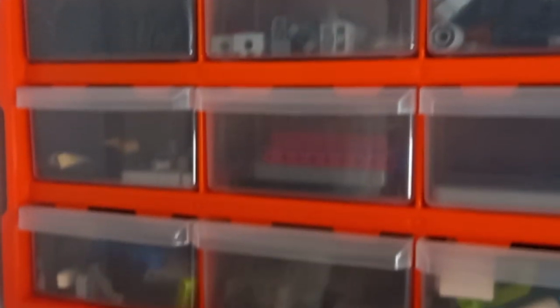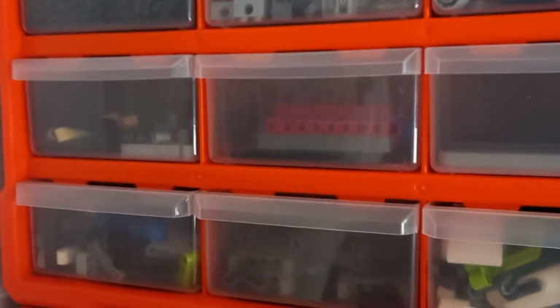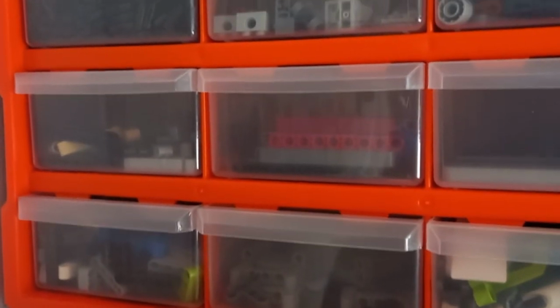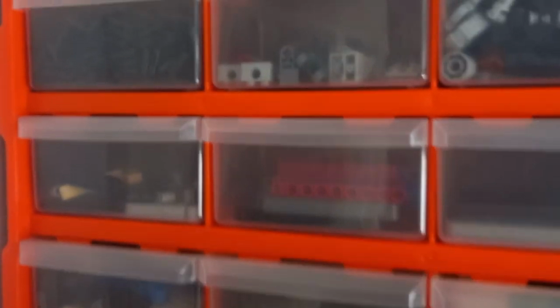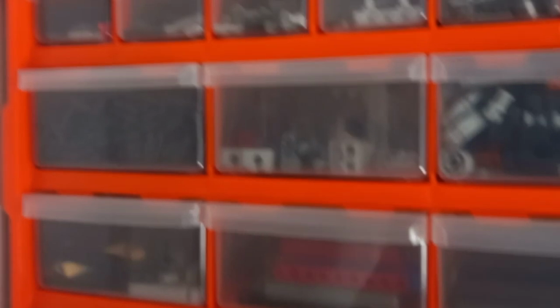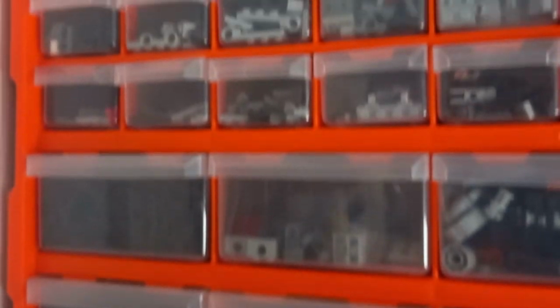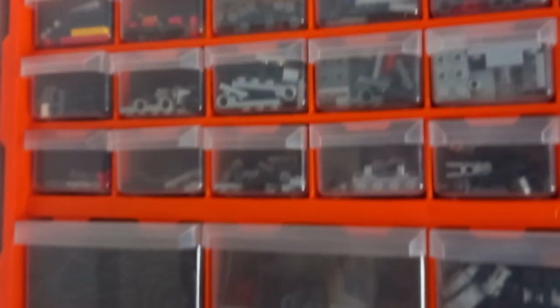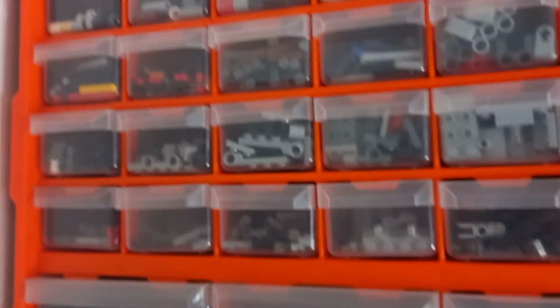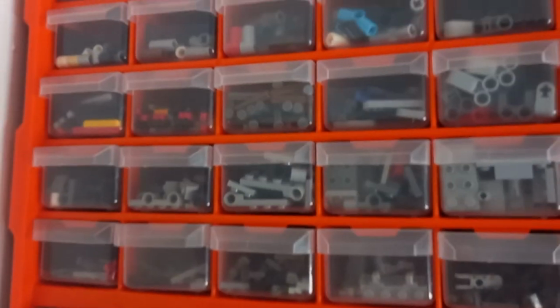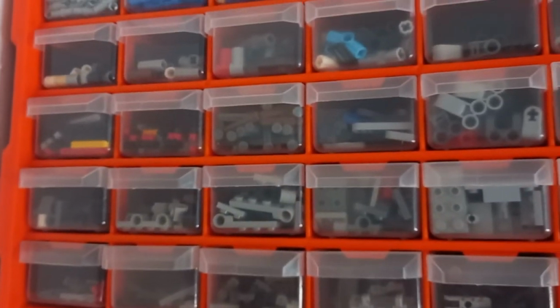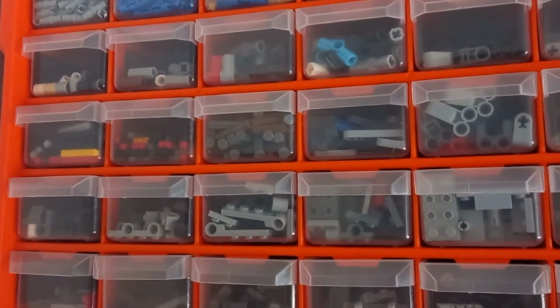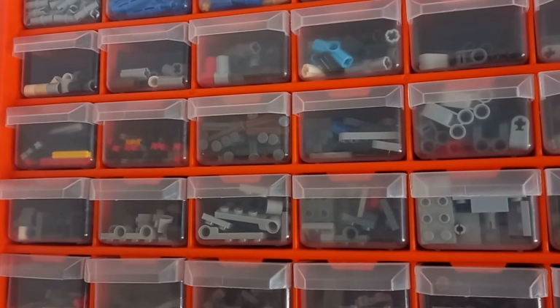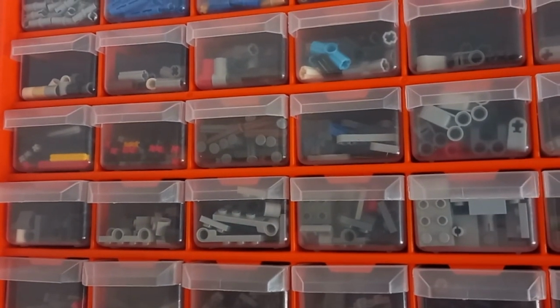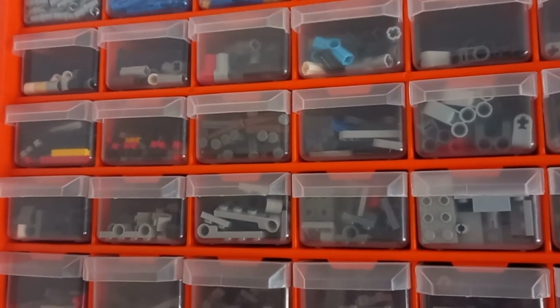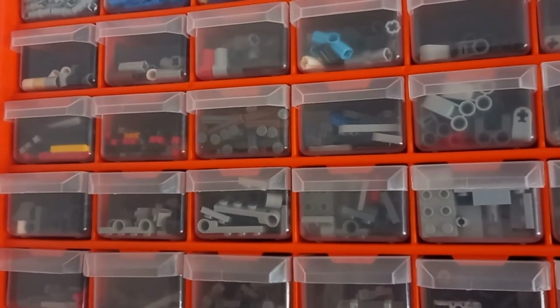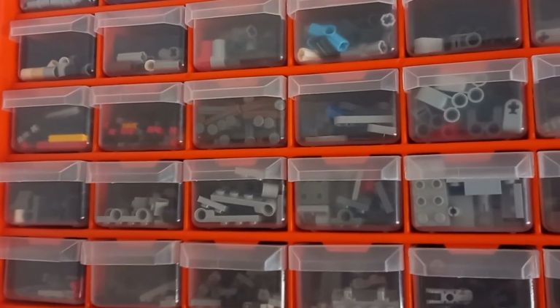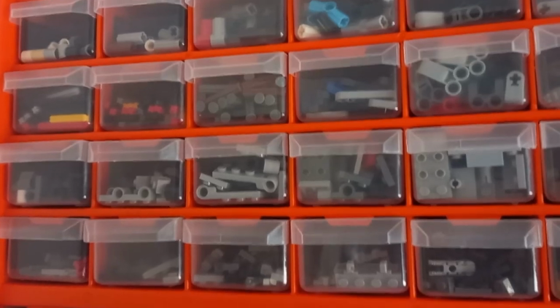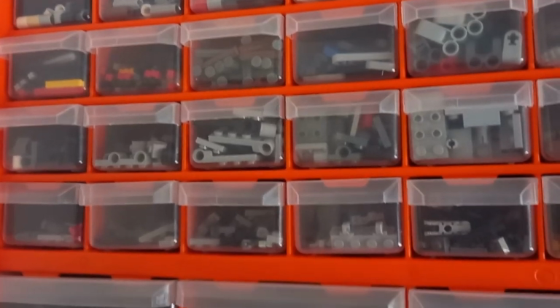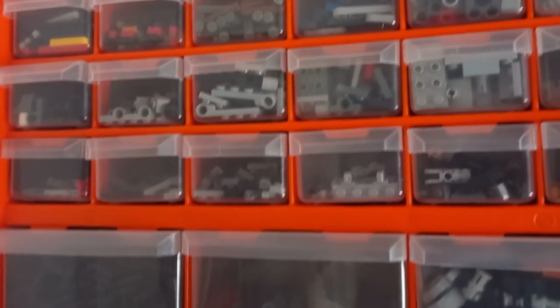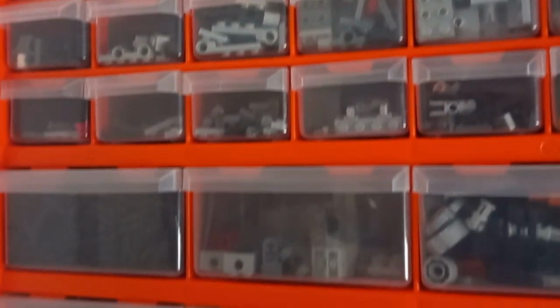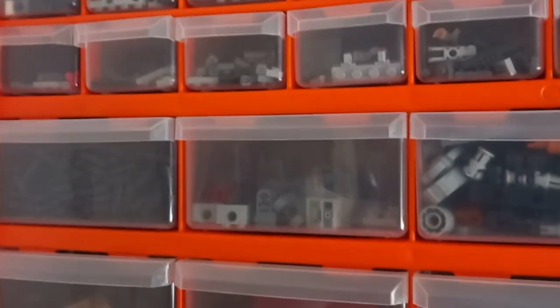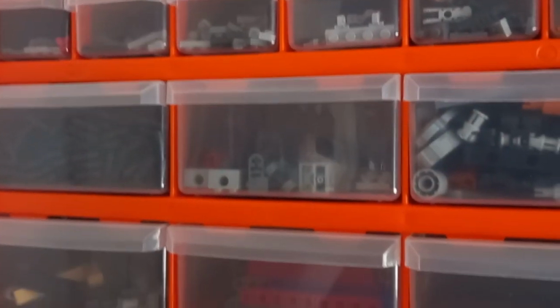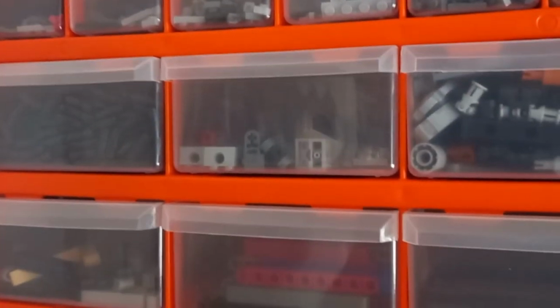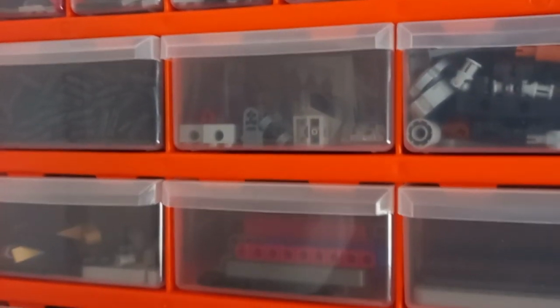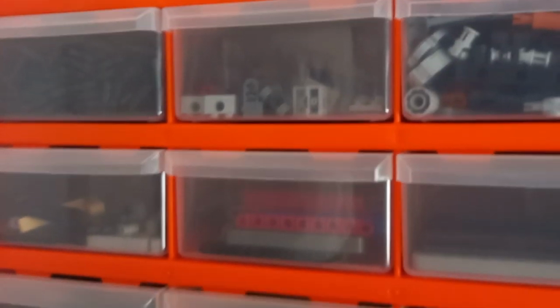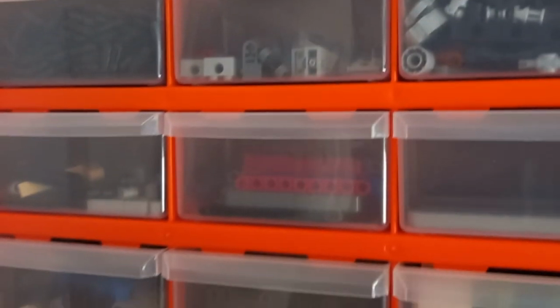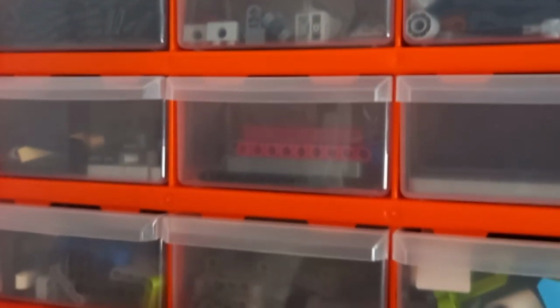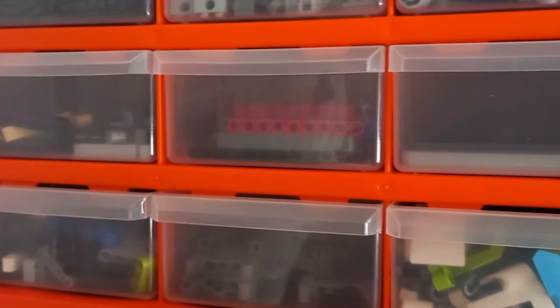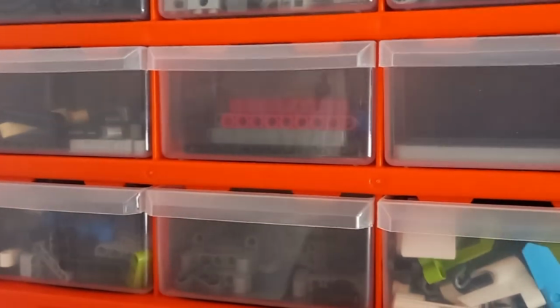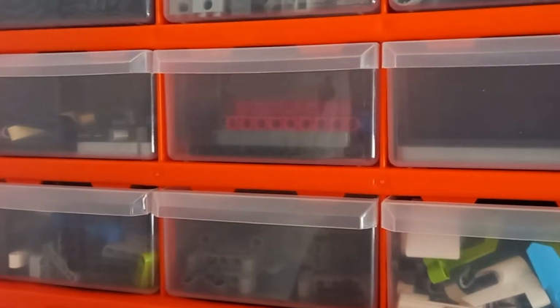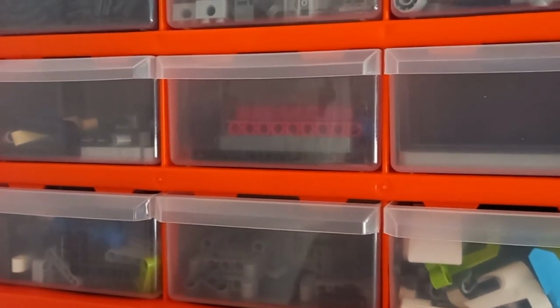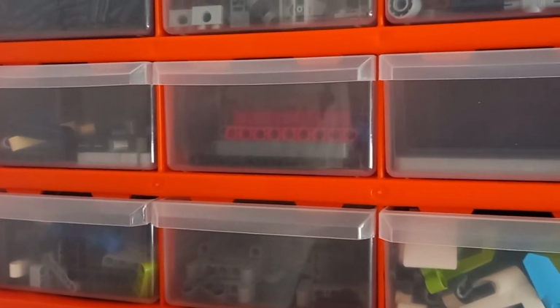So that is my entire Technic box. Hopefully this helps you to sort your own, or you just wanted to see how I've sorted it out in only one day — I can't believe I got this done in one day. I'm very happy with this, and this is every single Technic piece that I own that currently isn't in use. Thank you all for watching, and may the bricks be with you always.